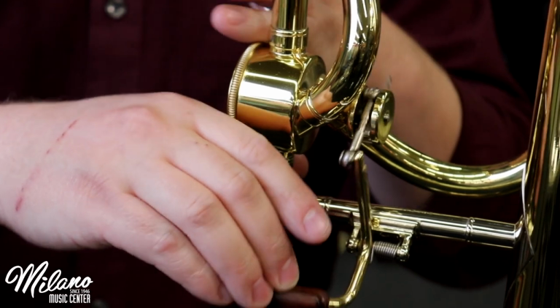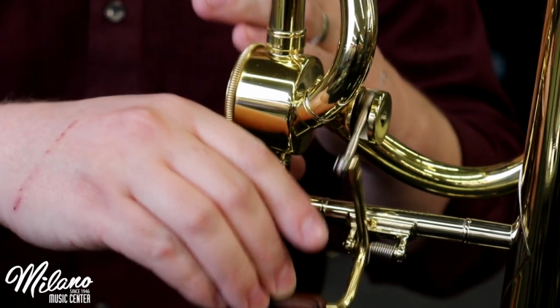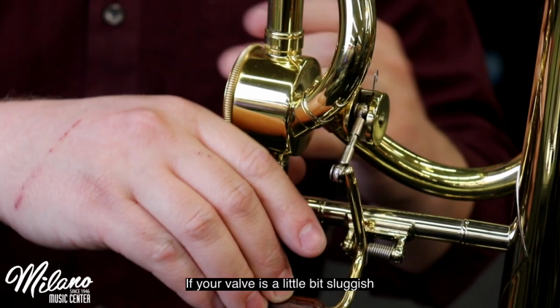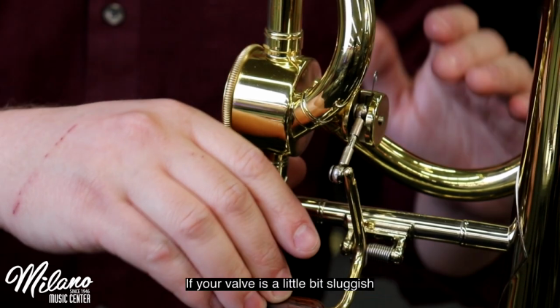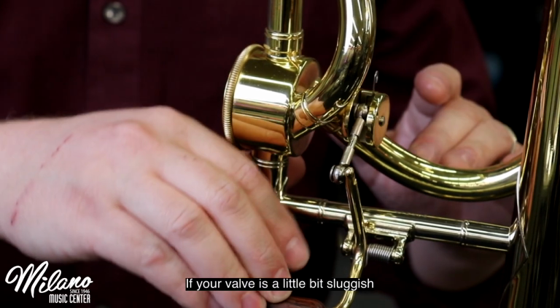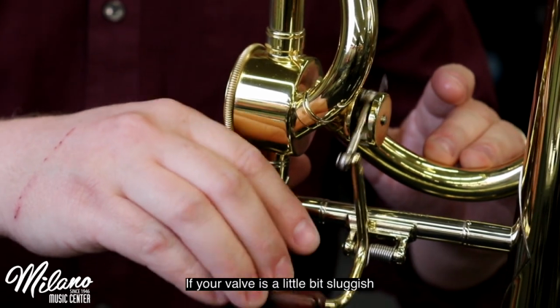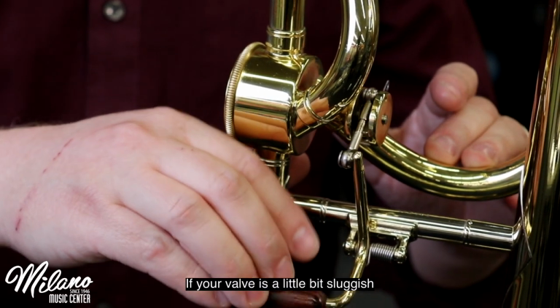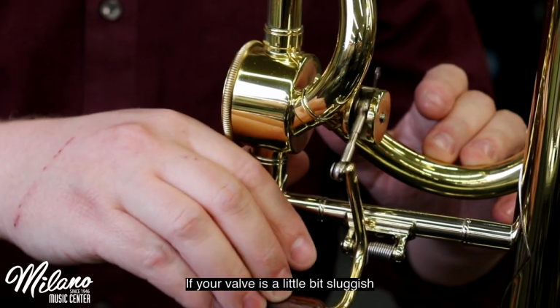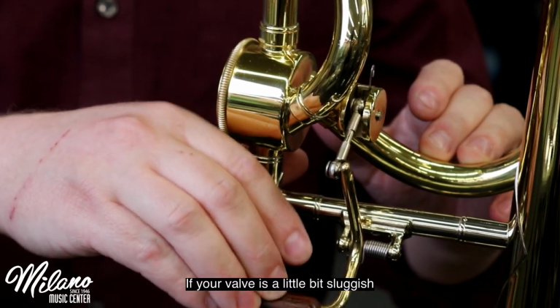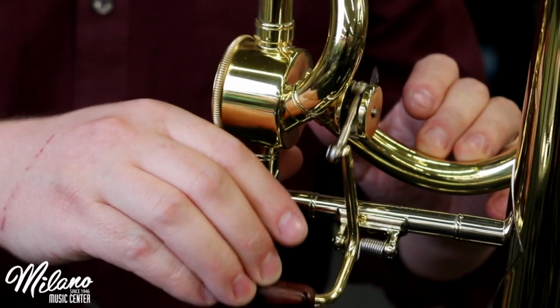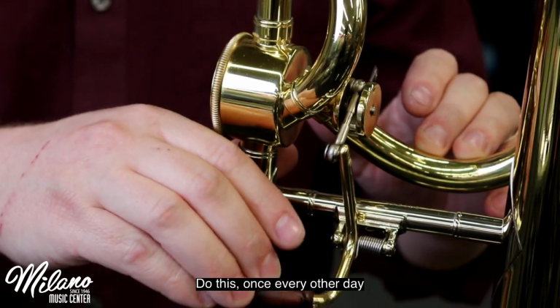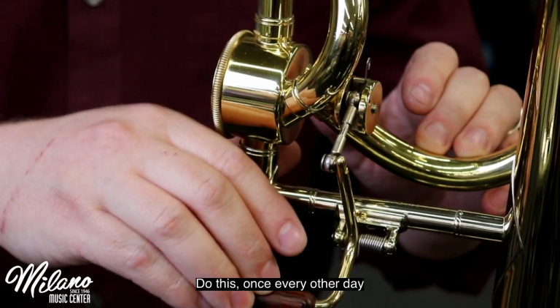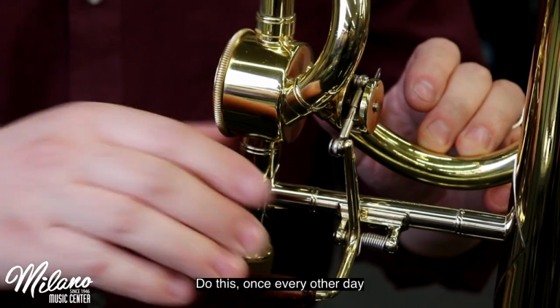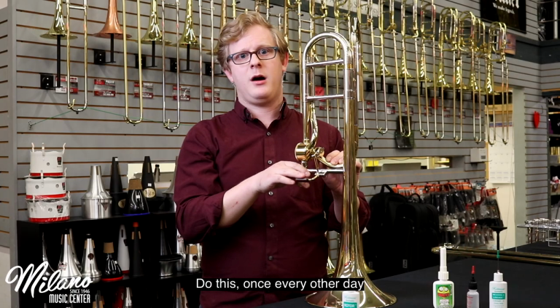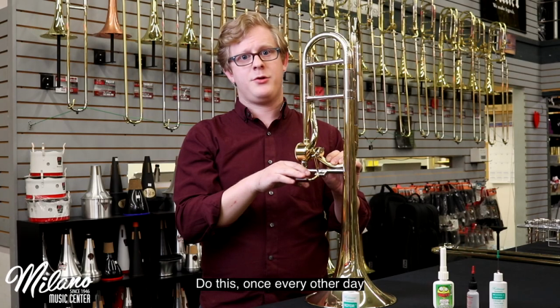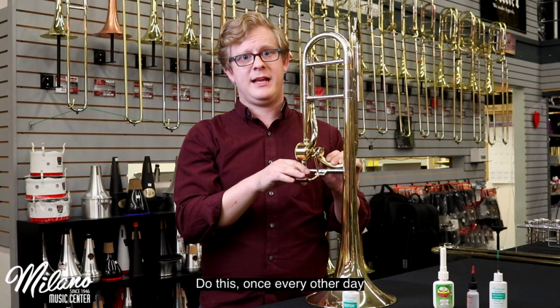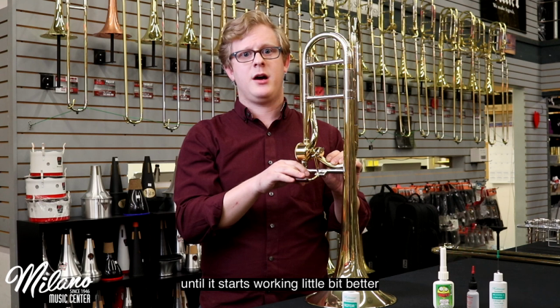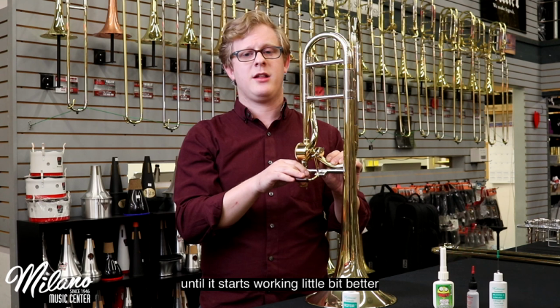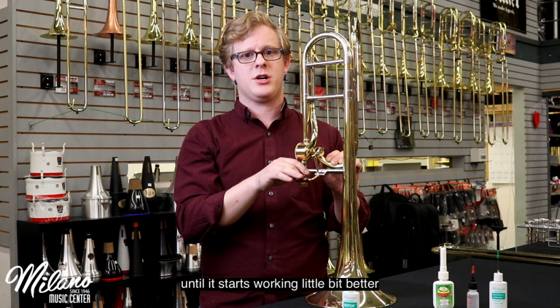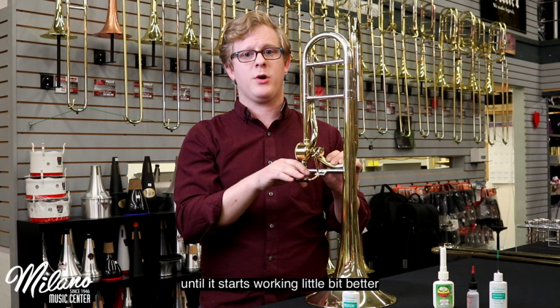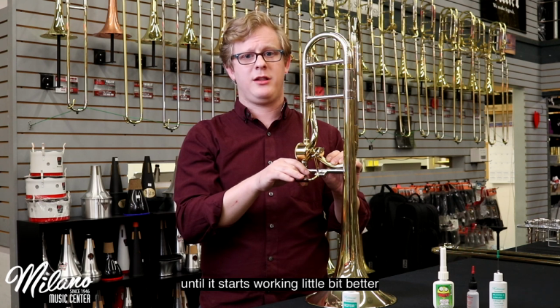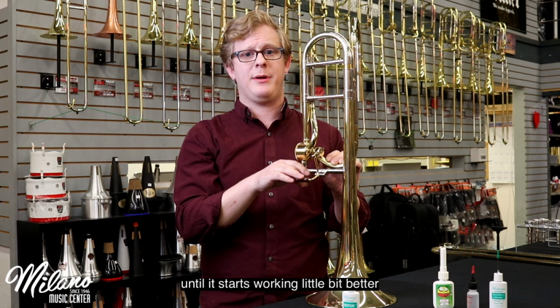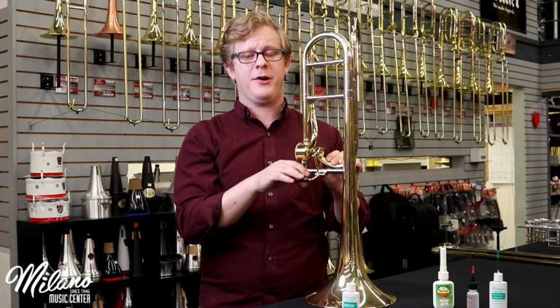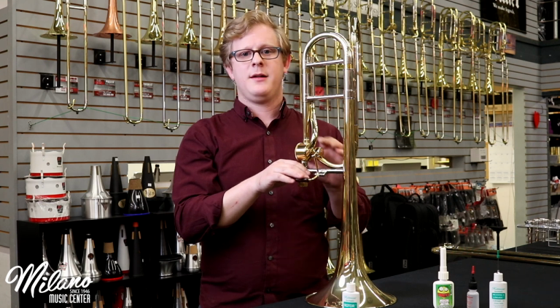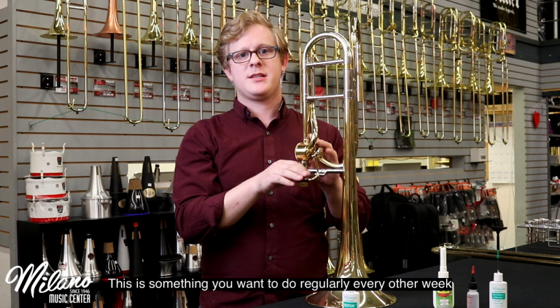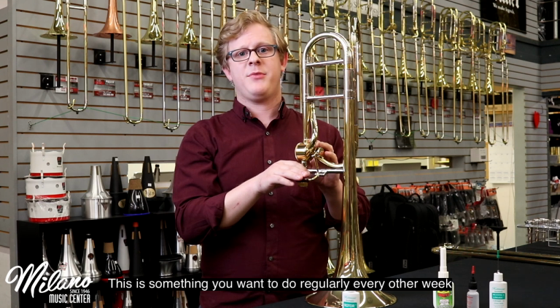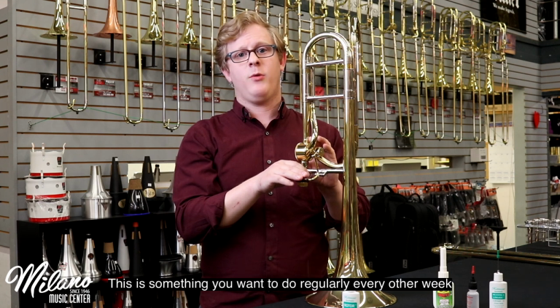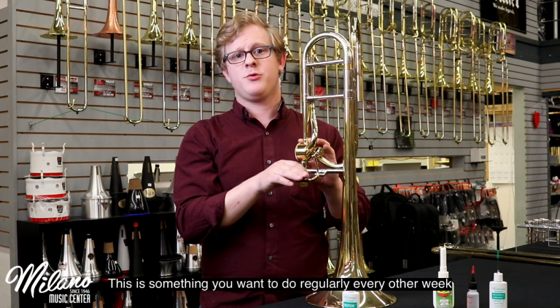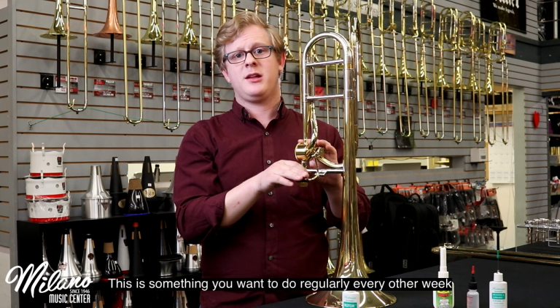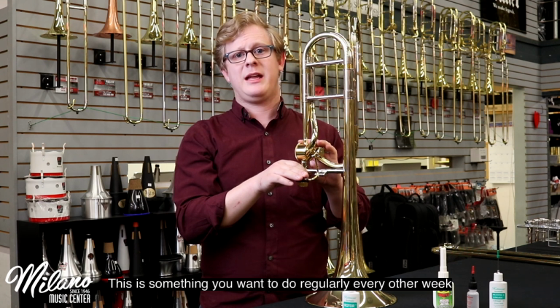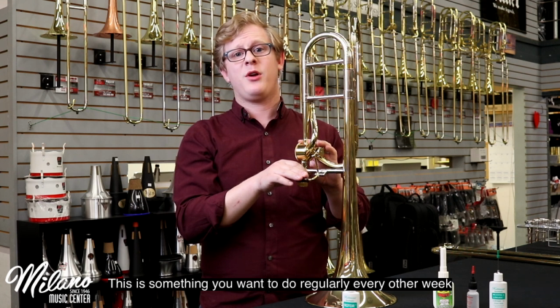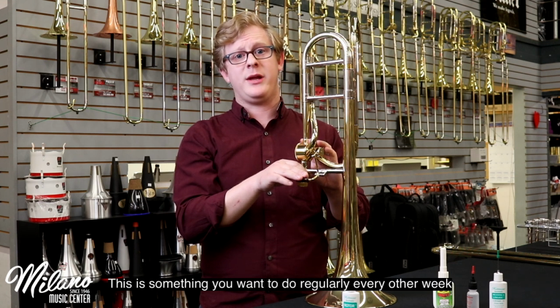If your valve's a little bit sluggish, do this every other day until it starts working a little bit better. This is something you want to do regularly every other week.